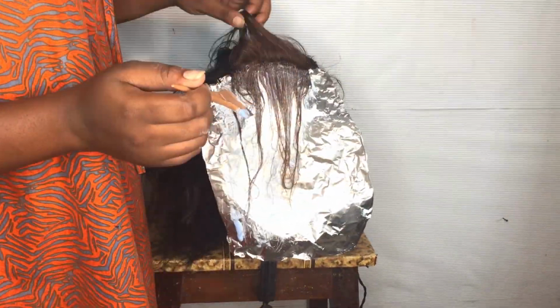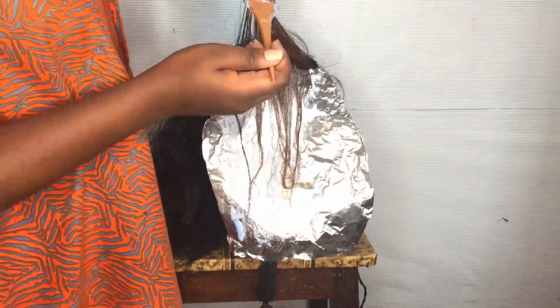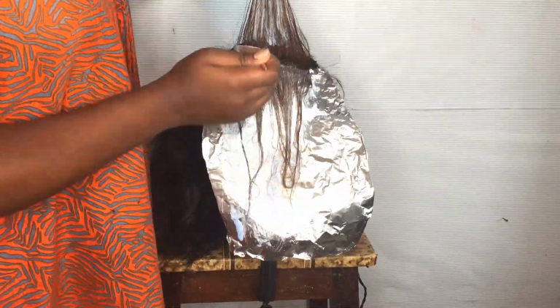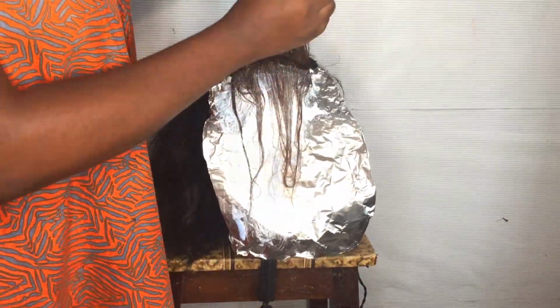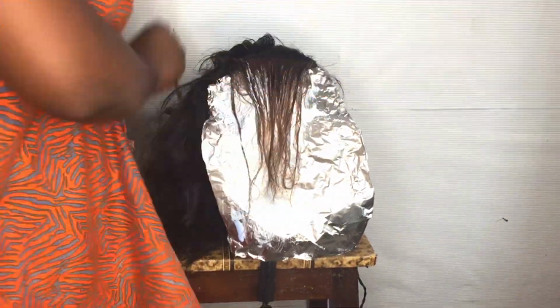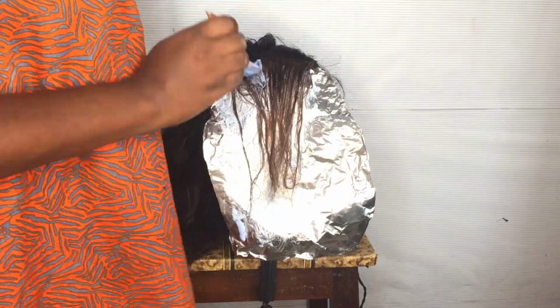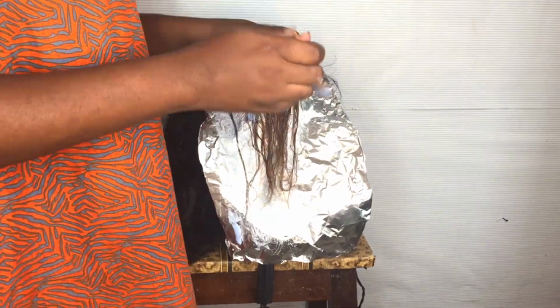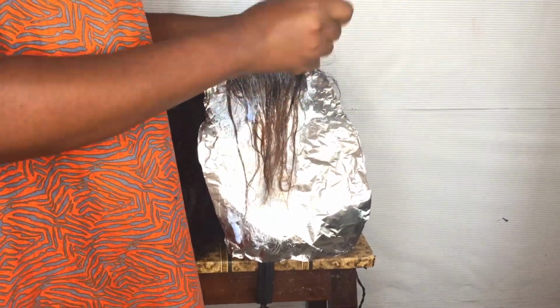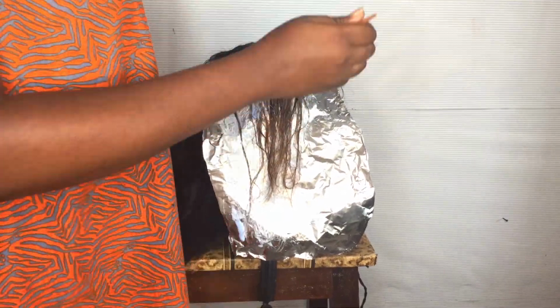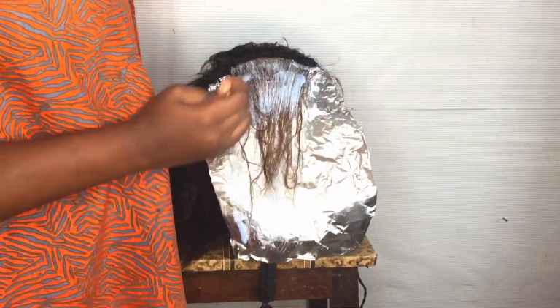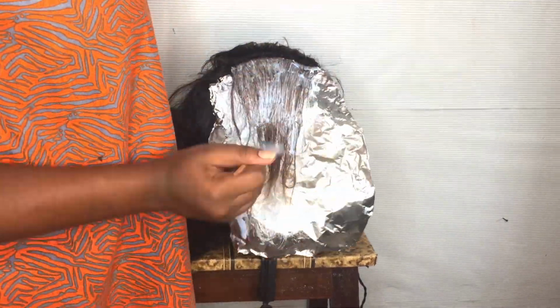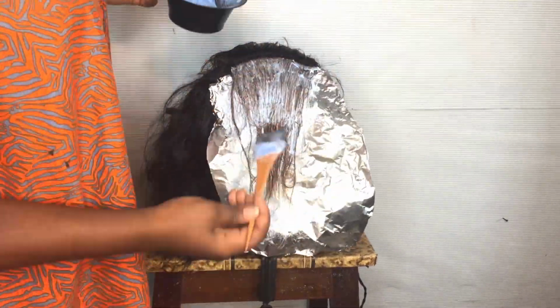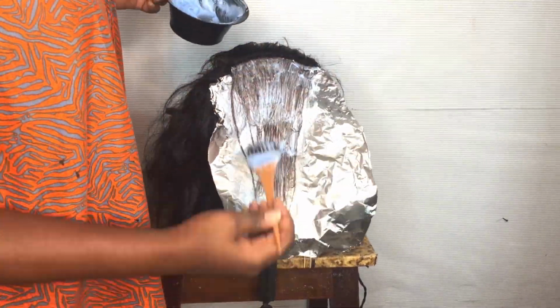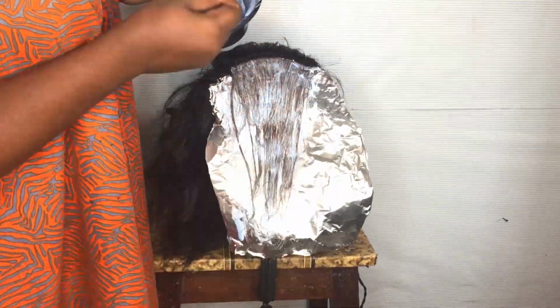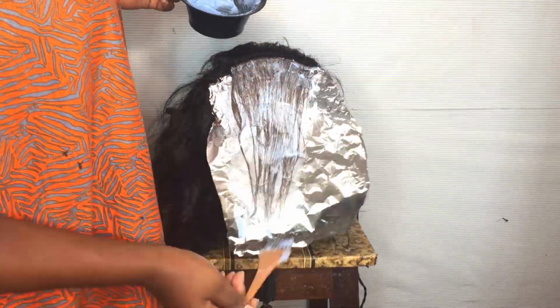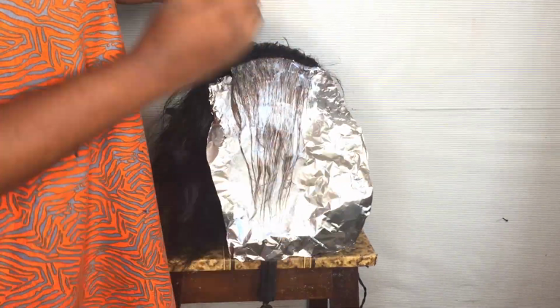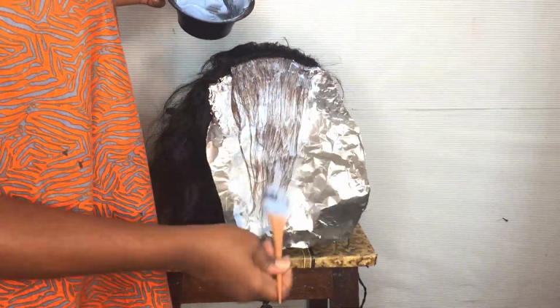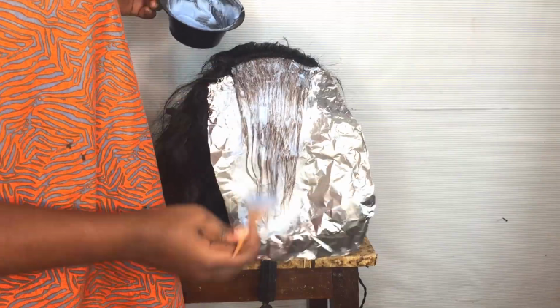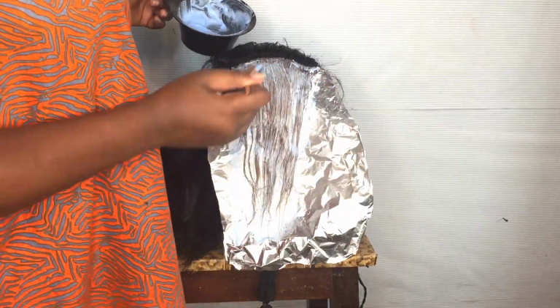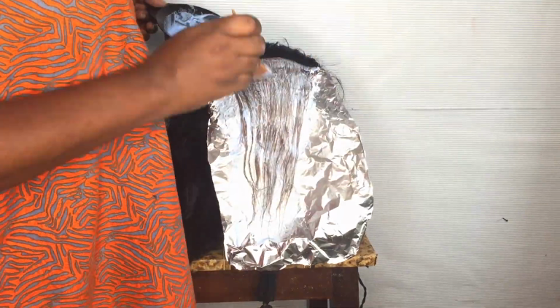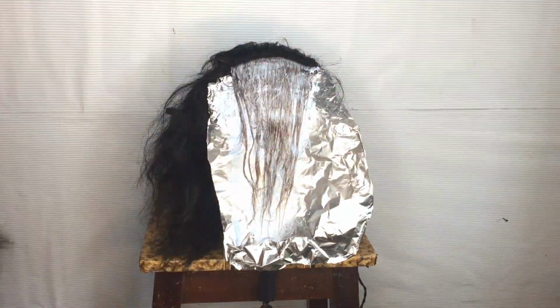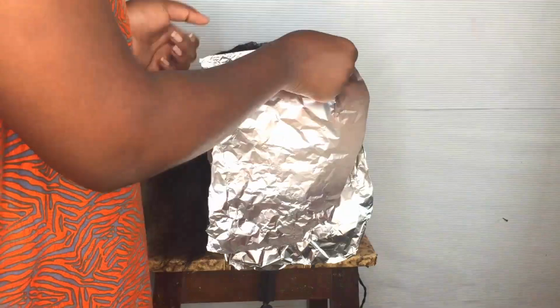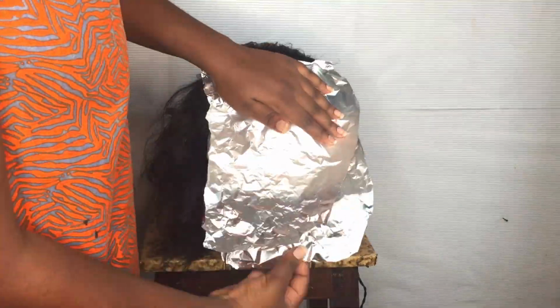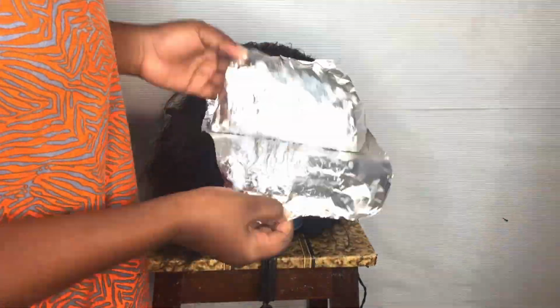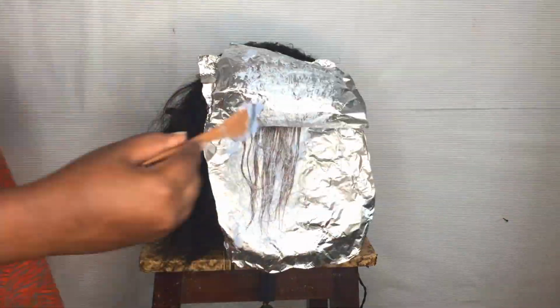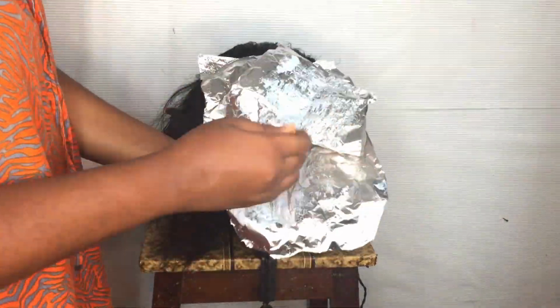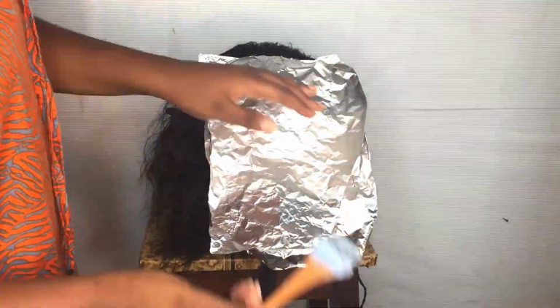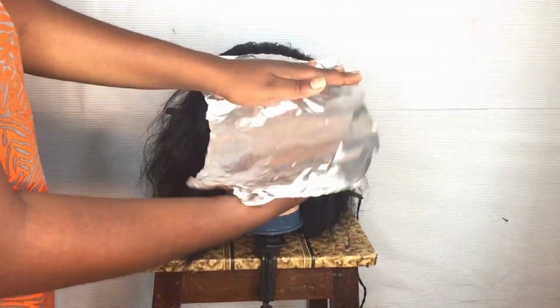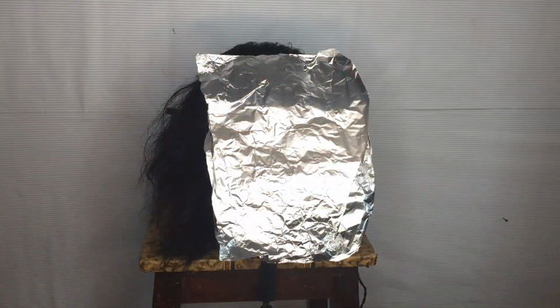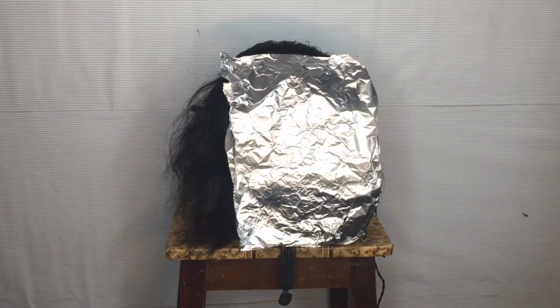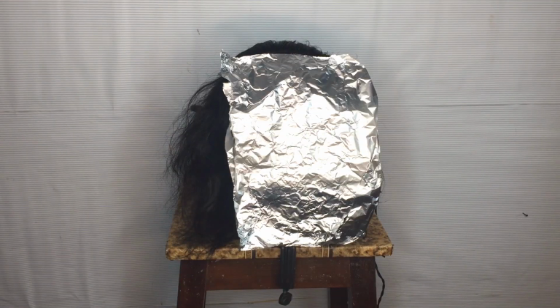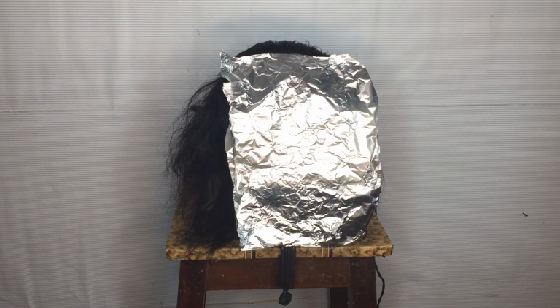I'm so sorry, I lost the first footage of when I actually bleached this hair the first time. It's basically the same thing — you put your aluminium foil, bleach the hair, cover it up, and check it from time to time.